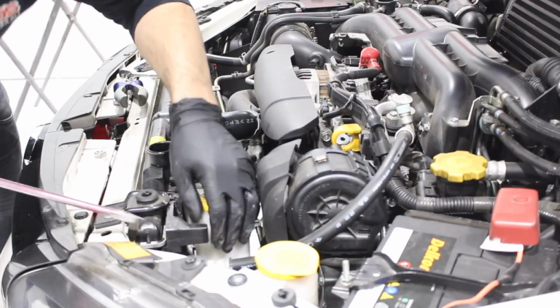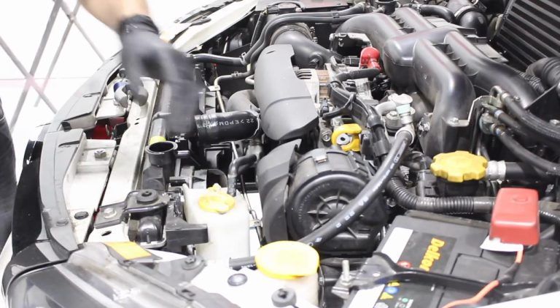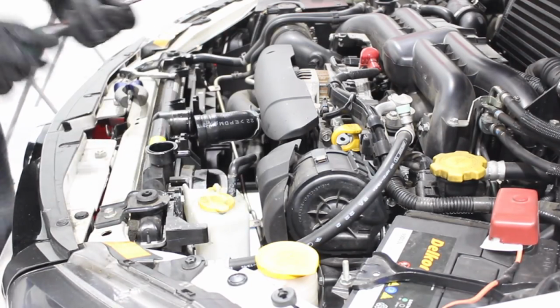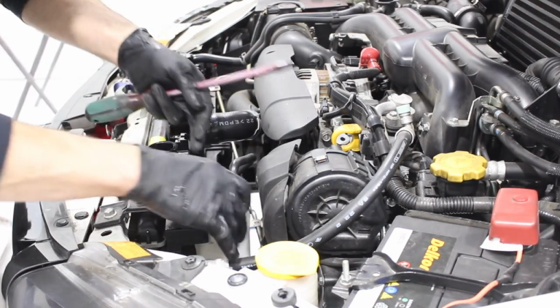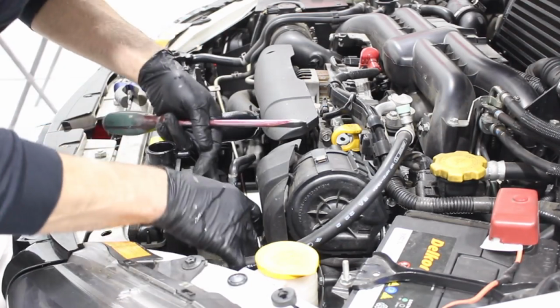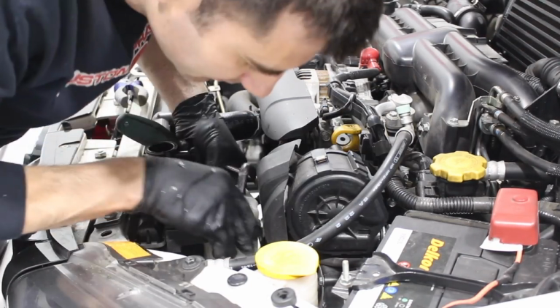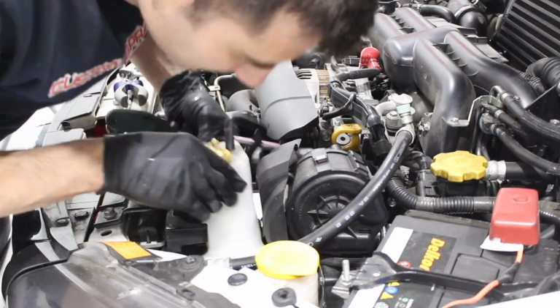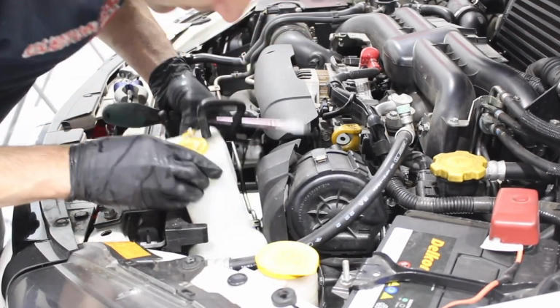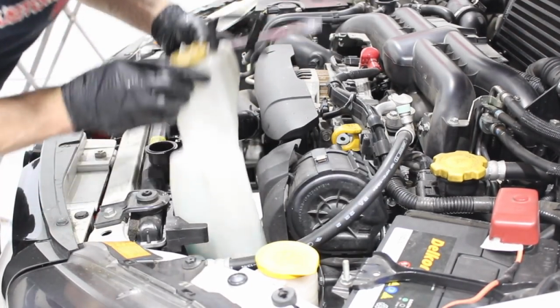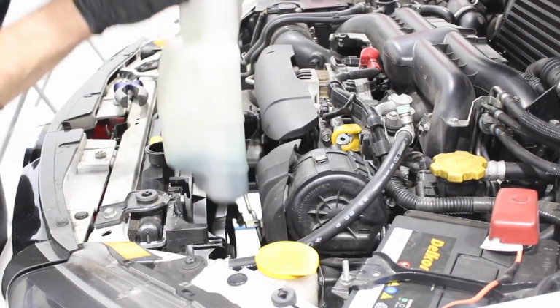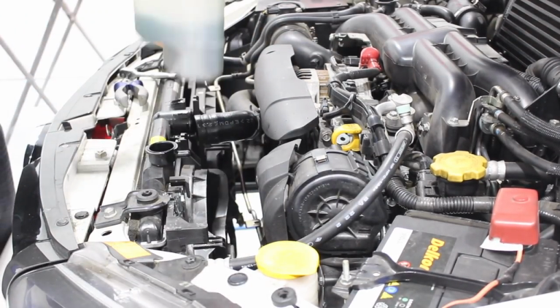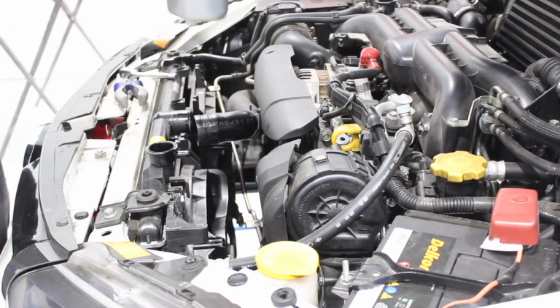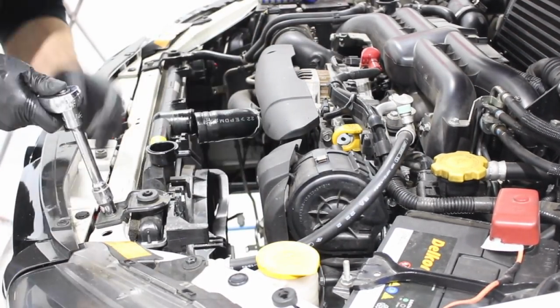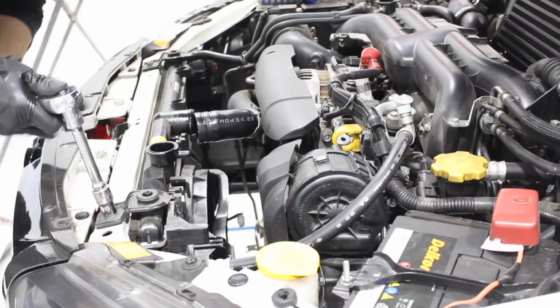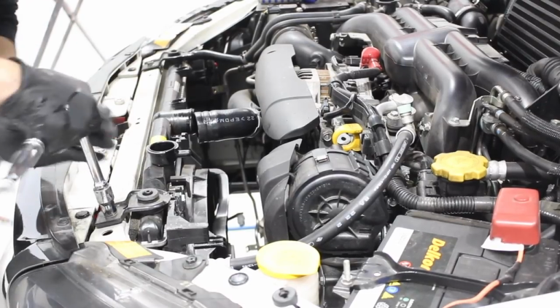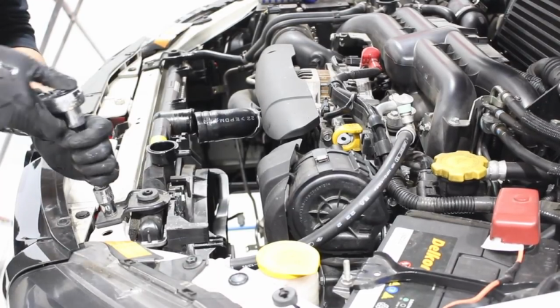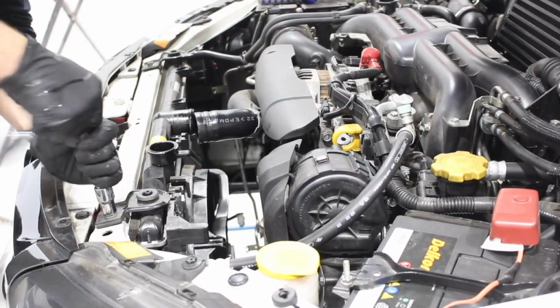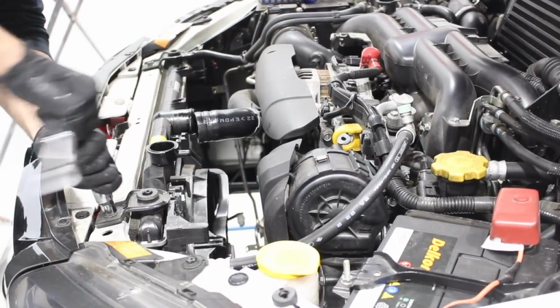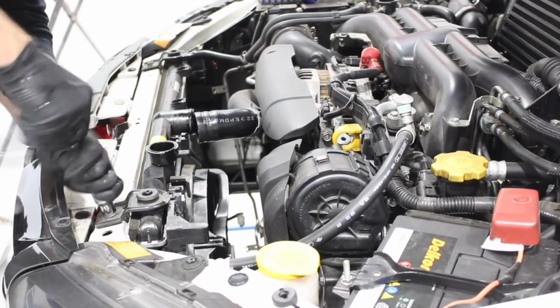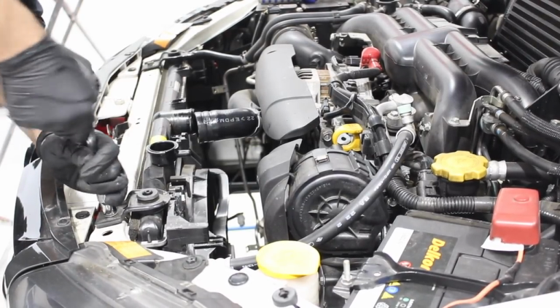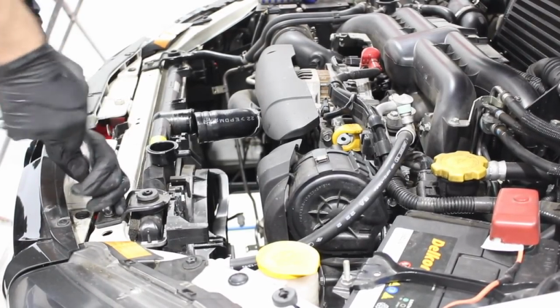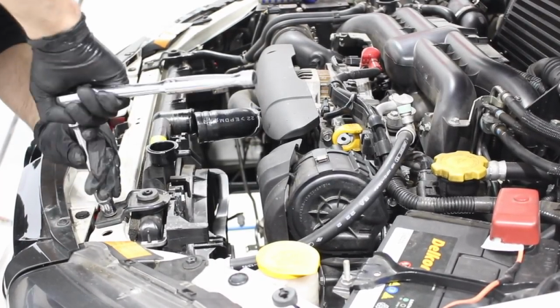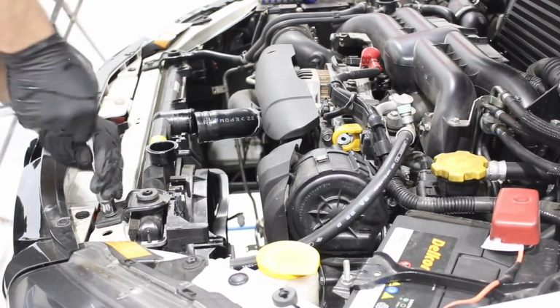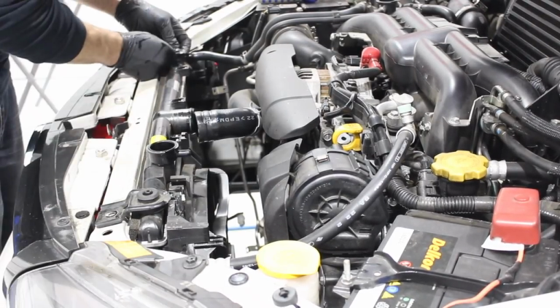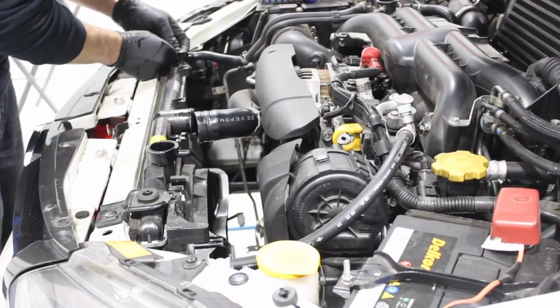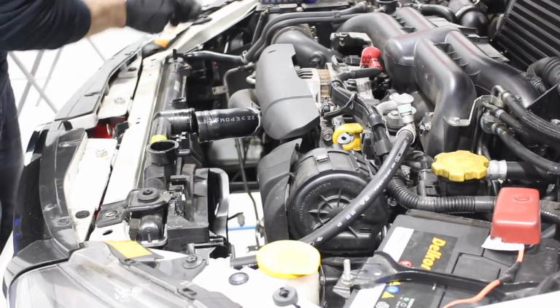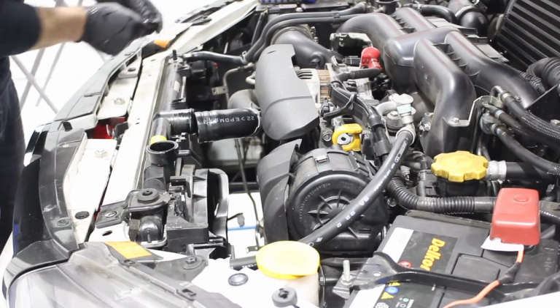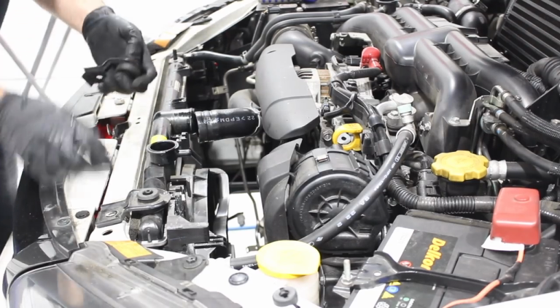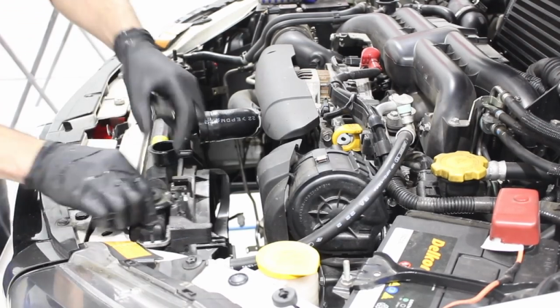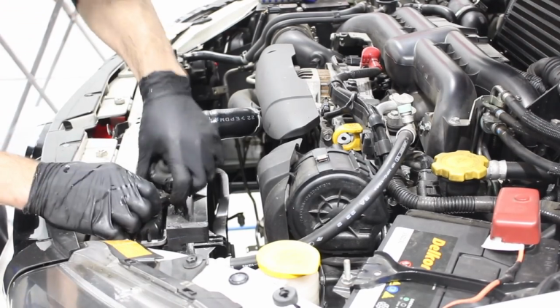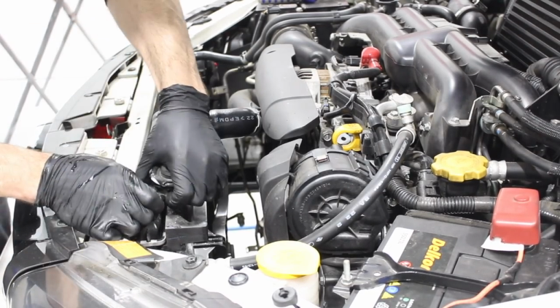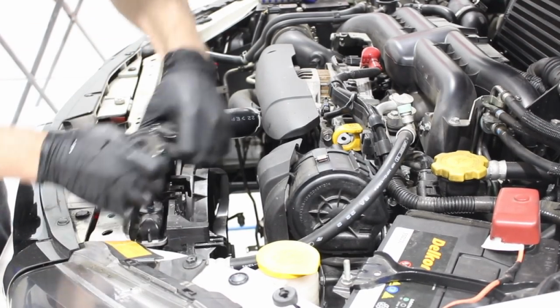I can undo the clip and take out the radiator overflow tank and remove that from the car. Now it's time to unbolt the brackets holding on the radiator. Once they're off the car, the radiator should slip straight out.